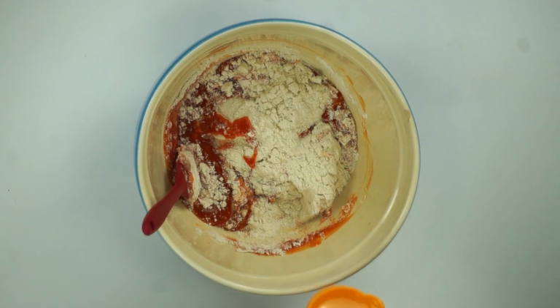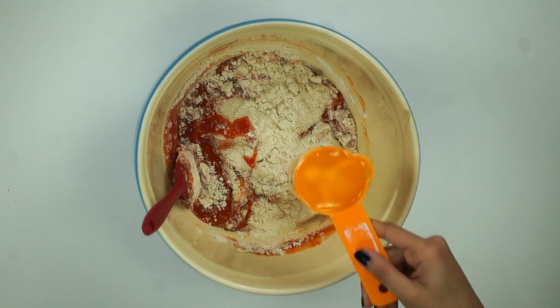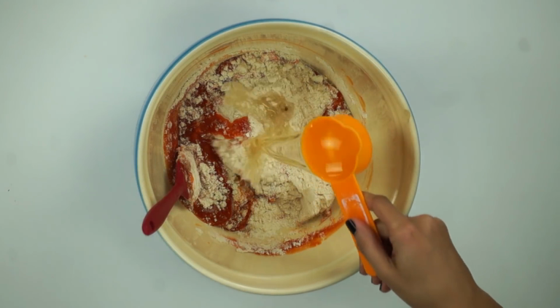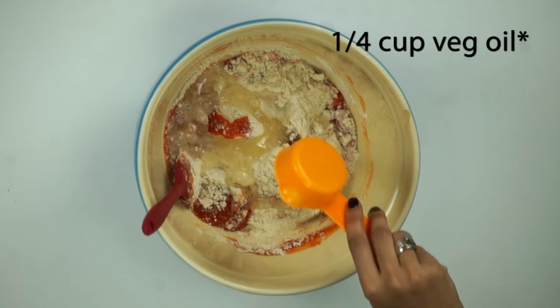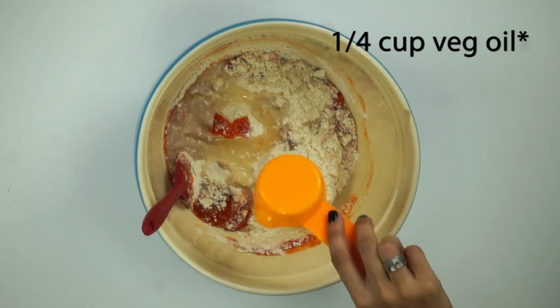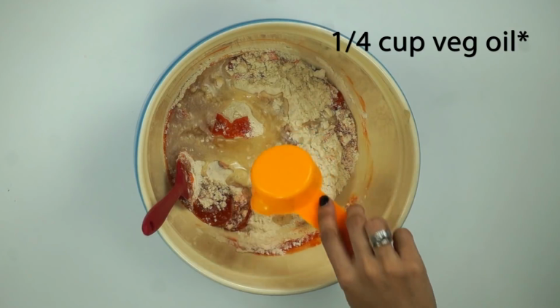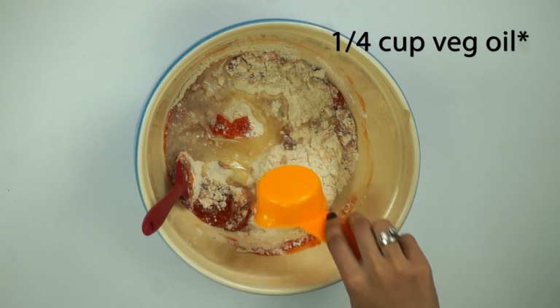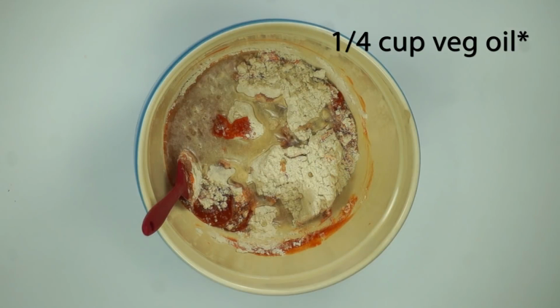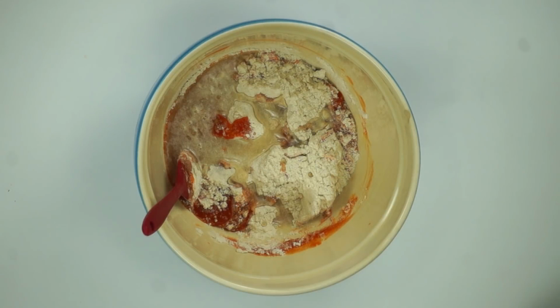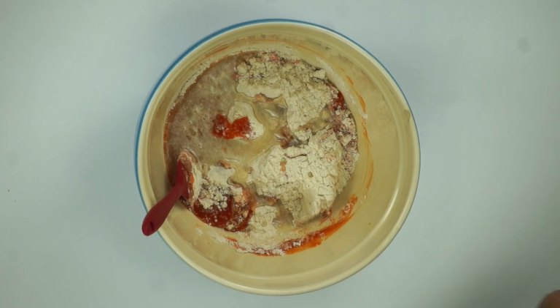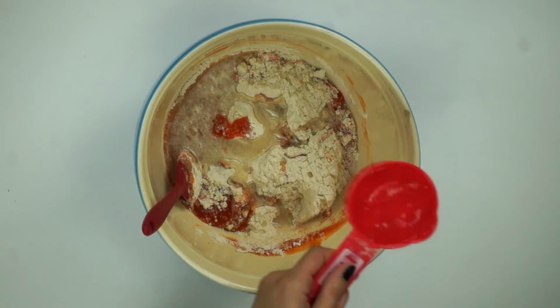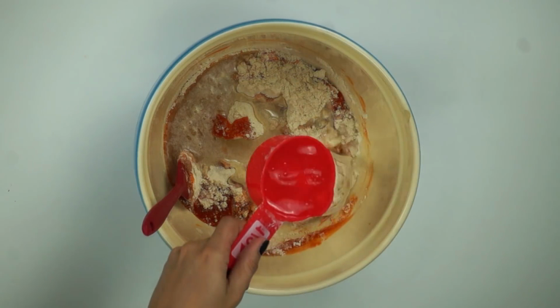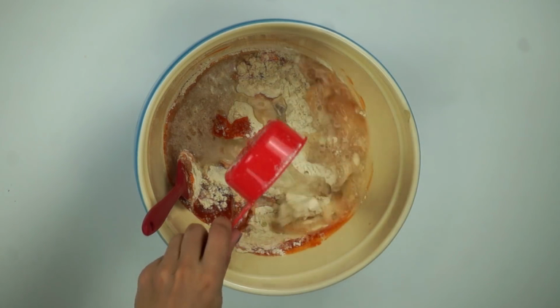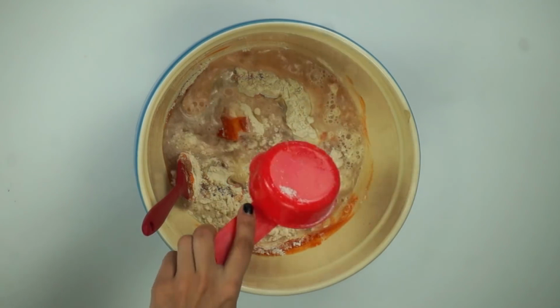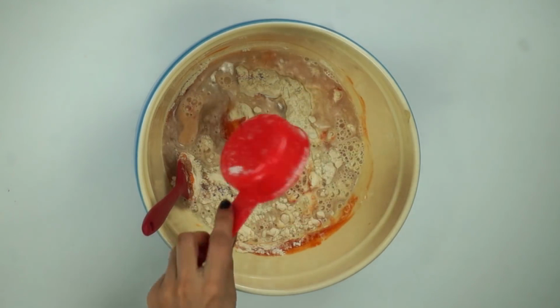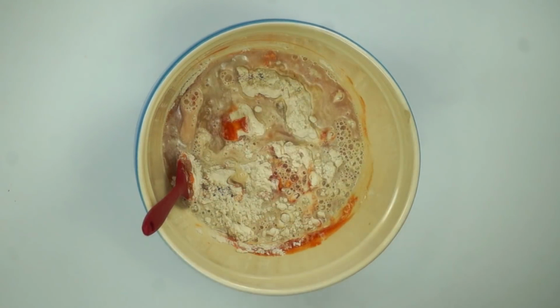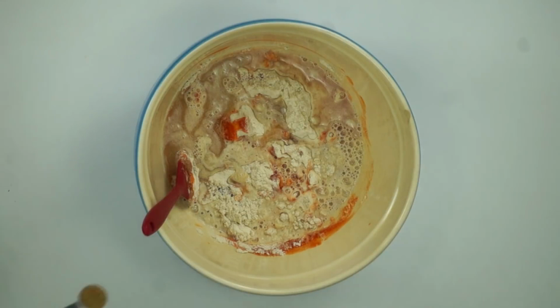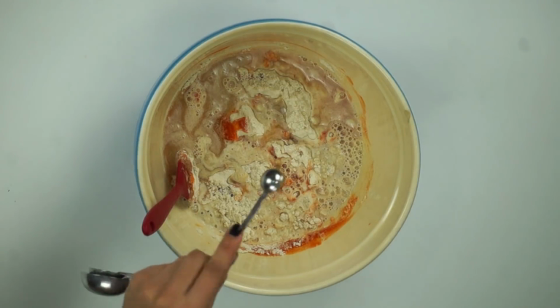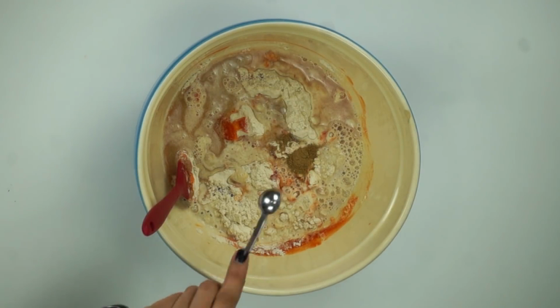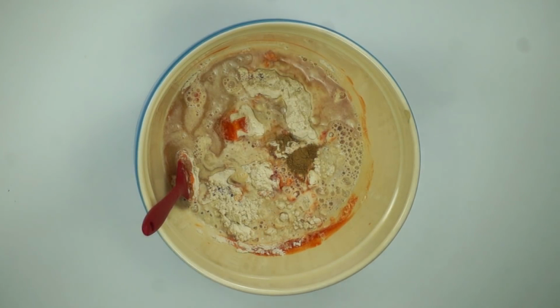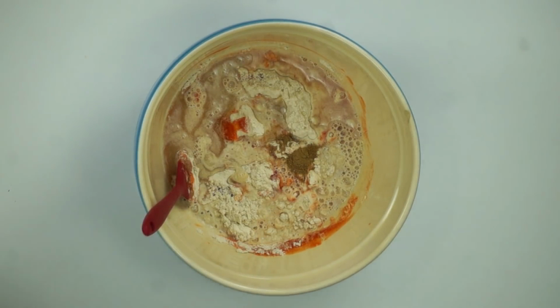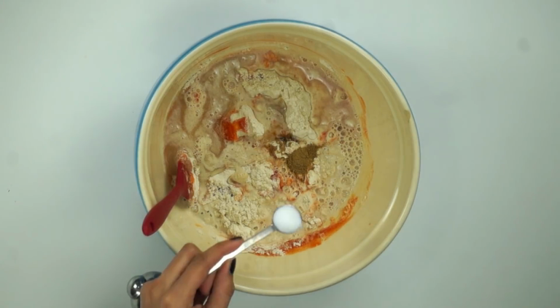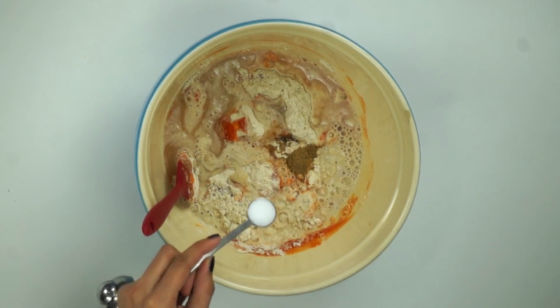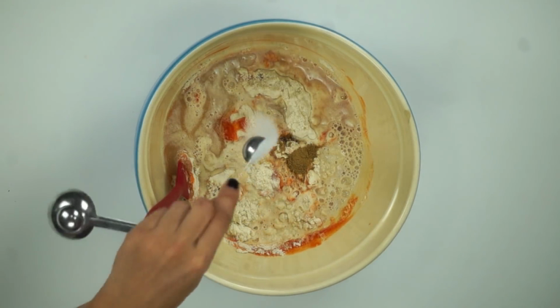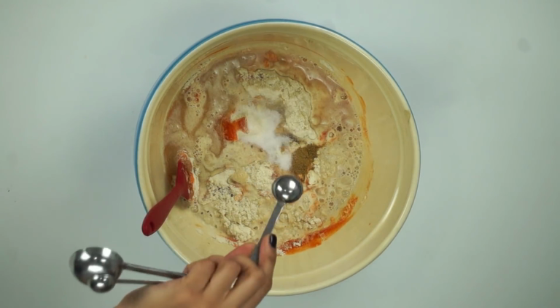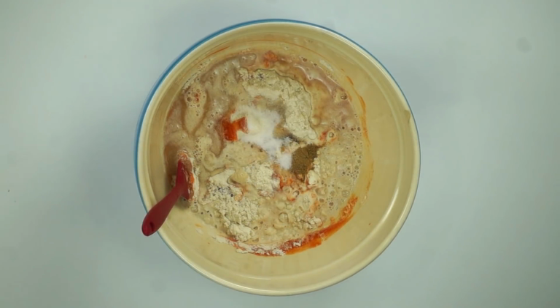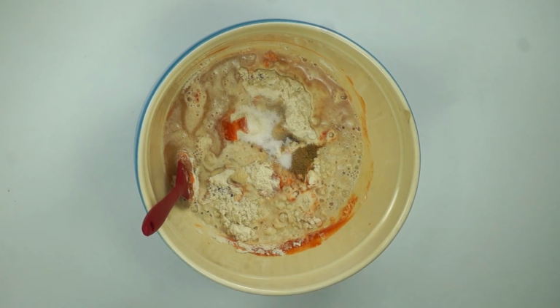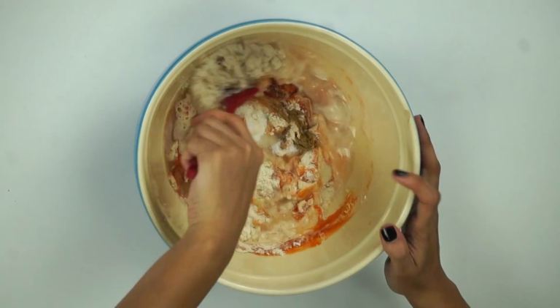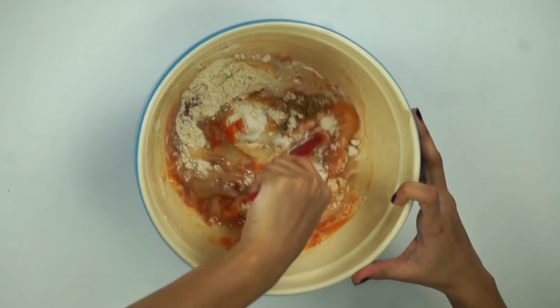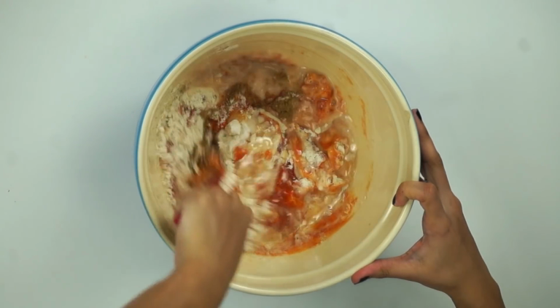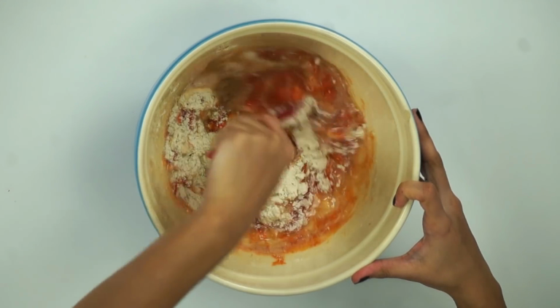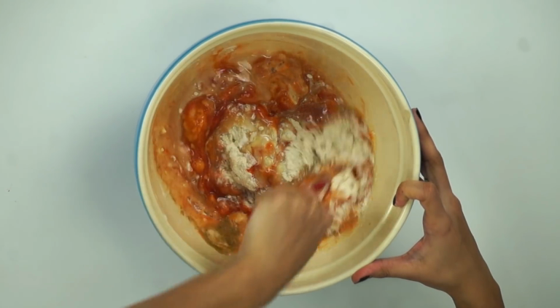I'm also adding in half a cup of vegetable oil, half a cup of water, a fourth of a teaspoon of cumin, and one teaspoon of salt. Now we go ahead and mix all of this together.